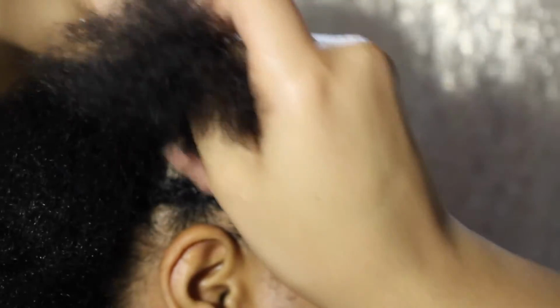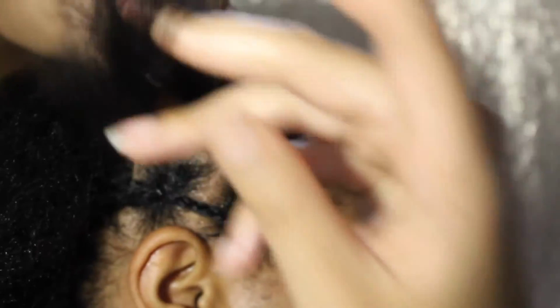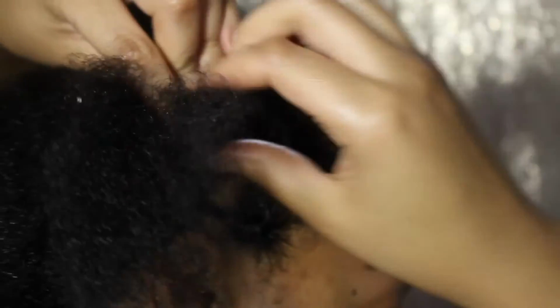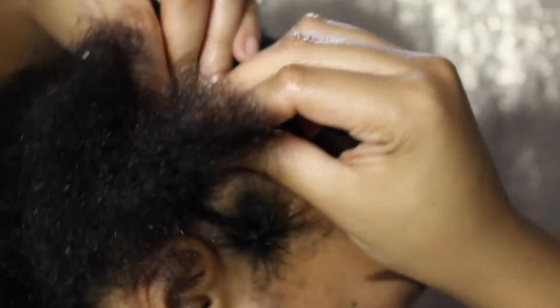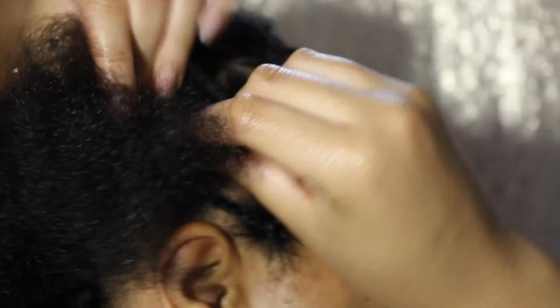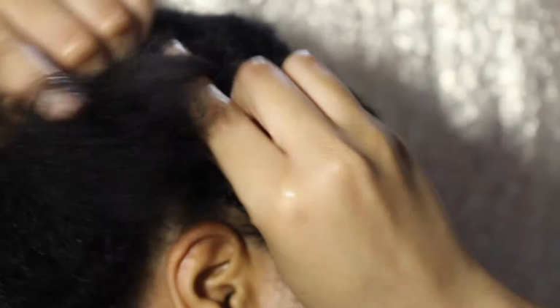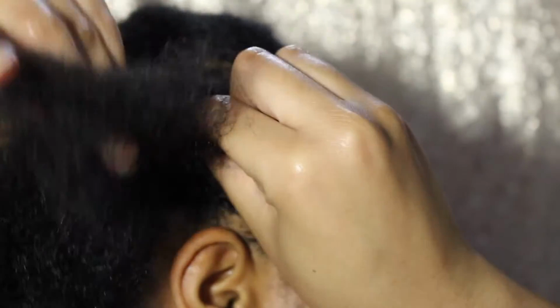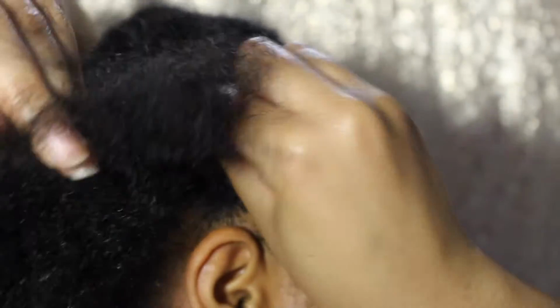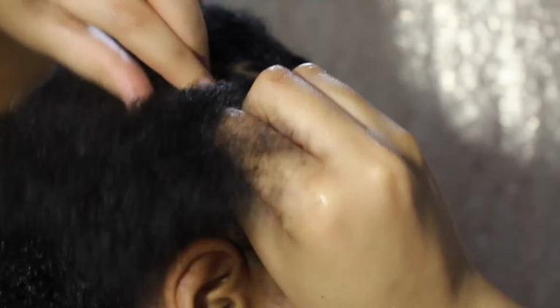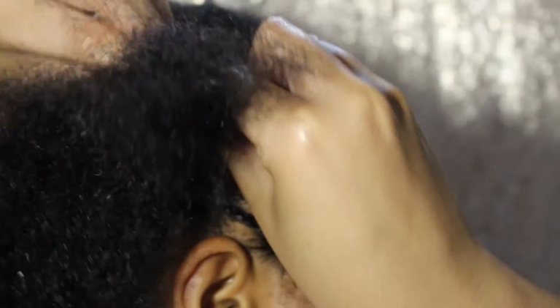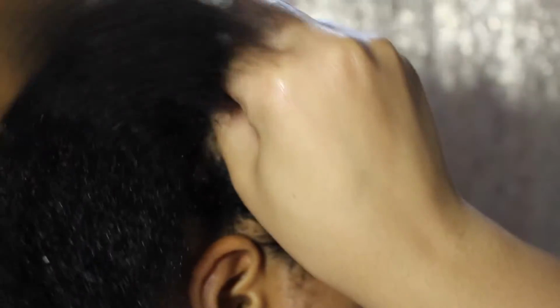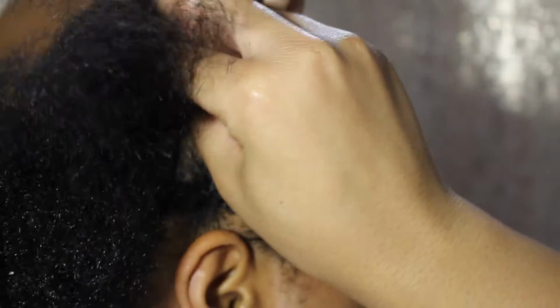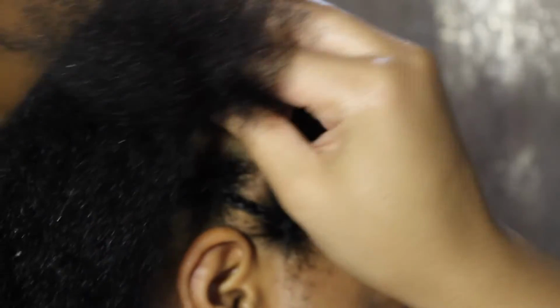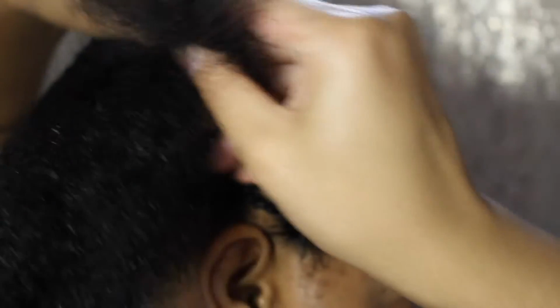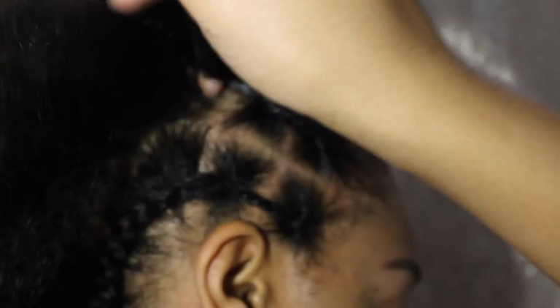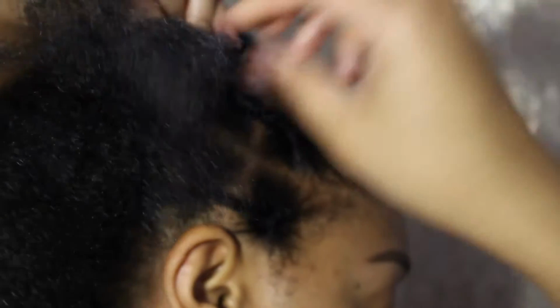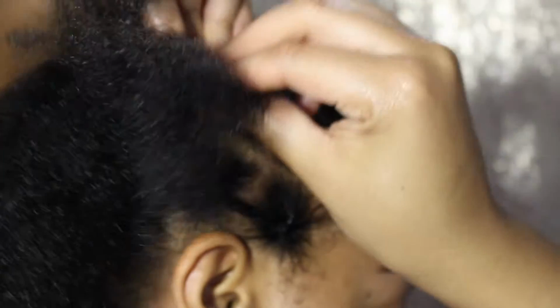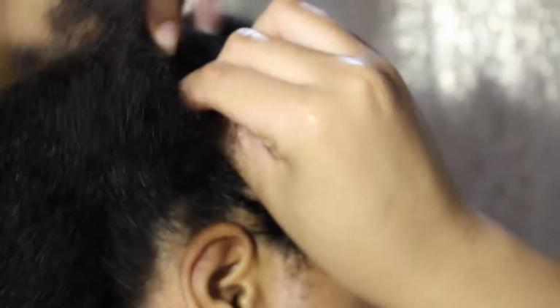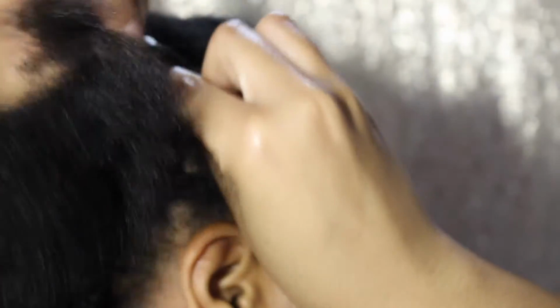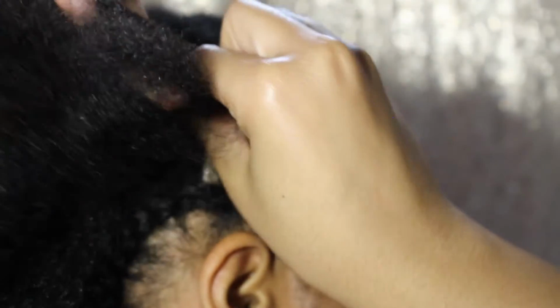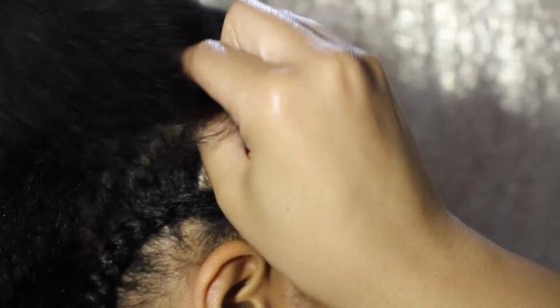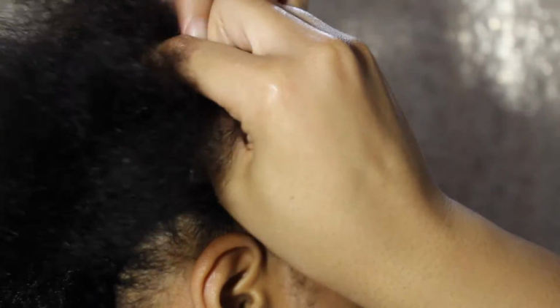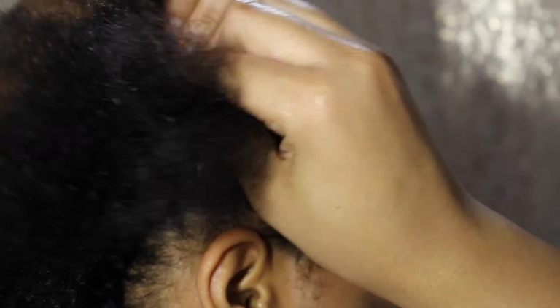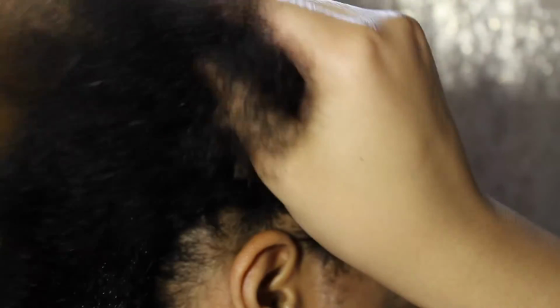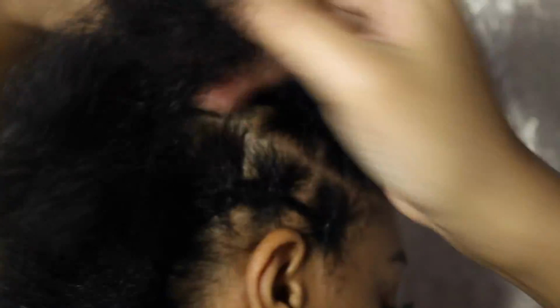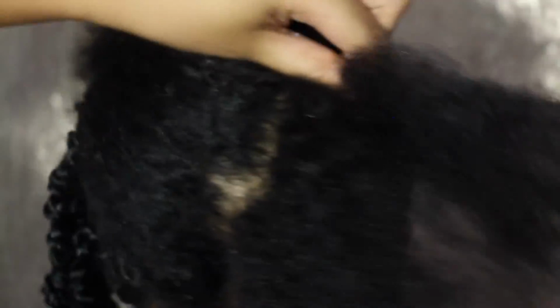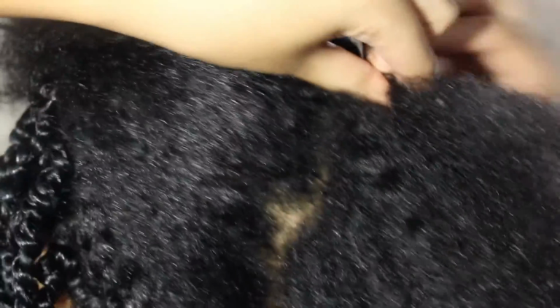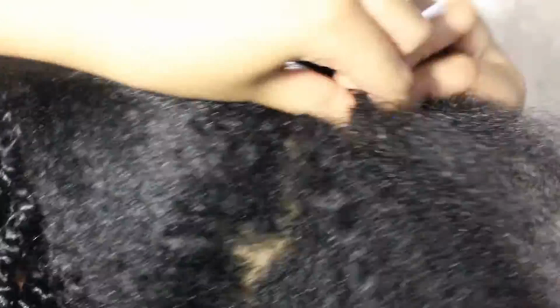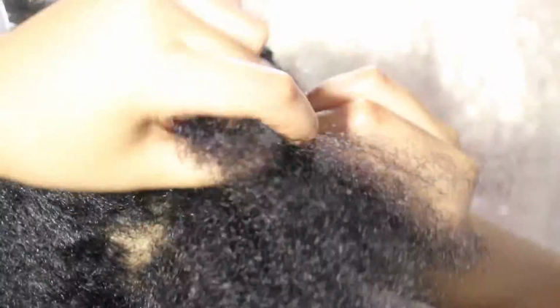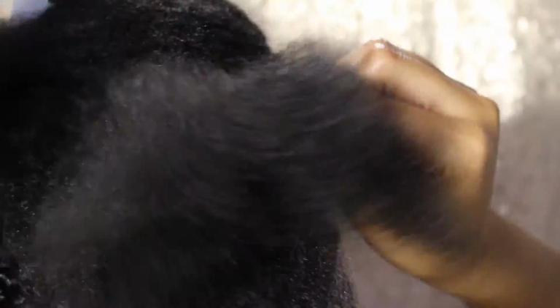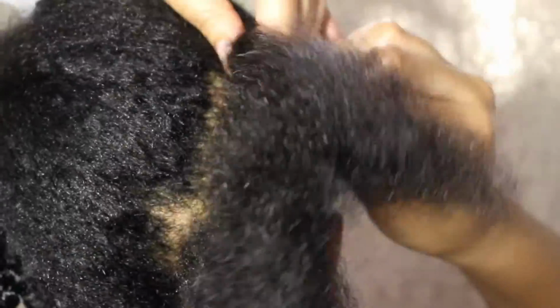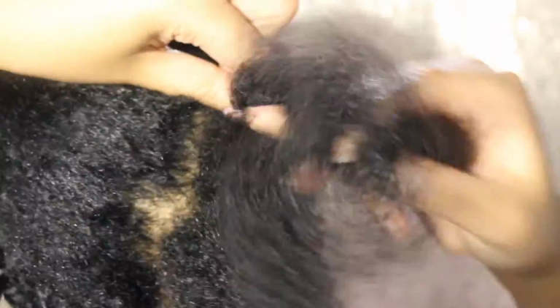Here I'm just braiding my hair straight back. It doesn't have to be neat because when you crochet the hair in, nobody's going to see your parting spaces. Also, if you're not able to braid at this point, you can just do the flat twist.